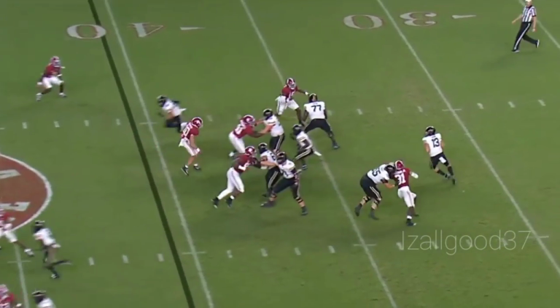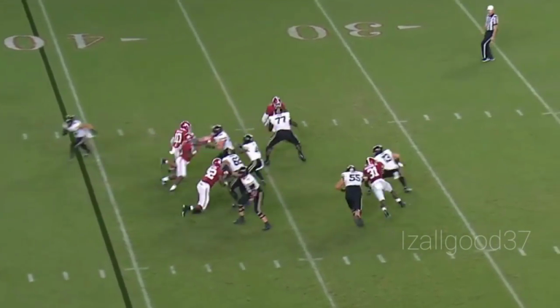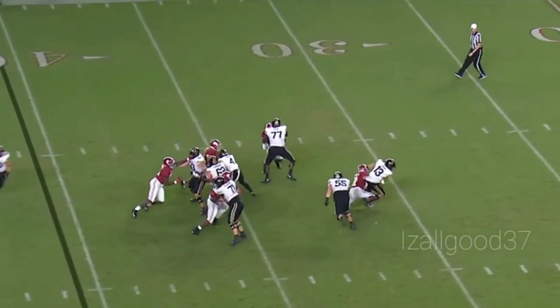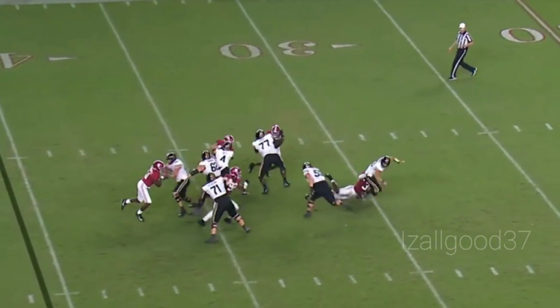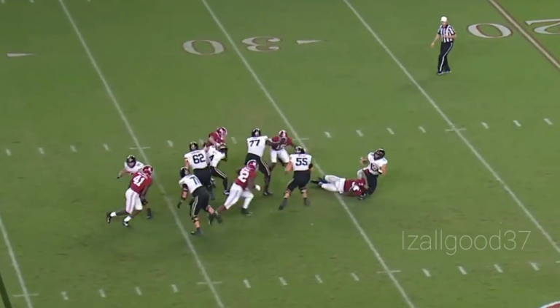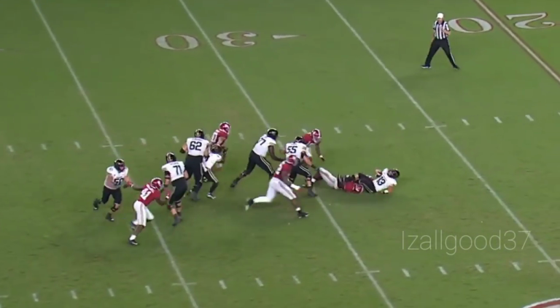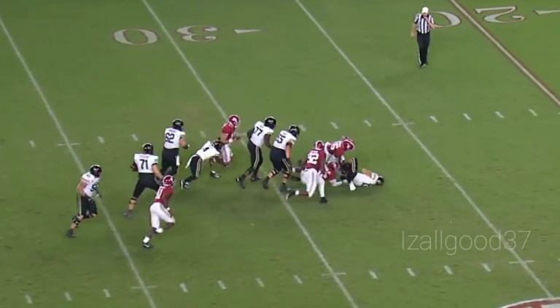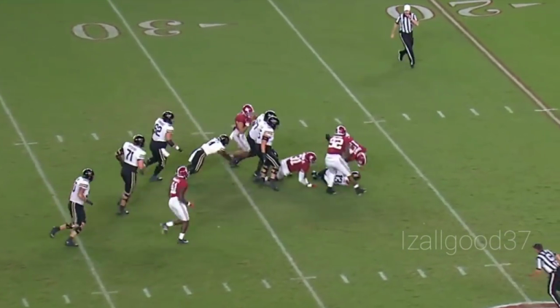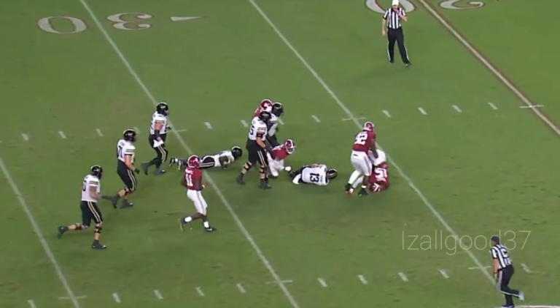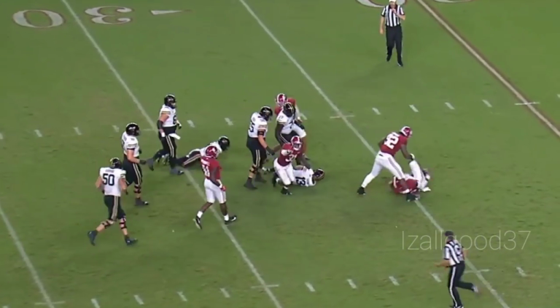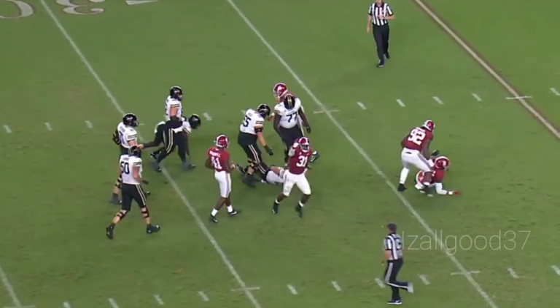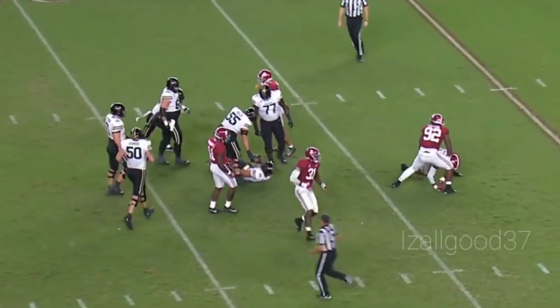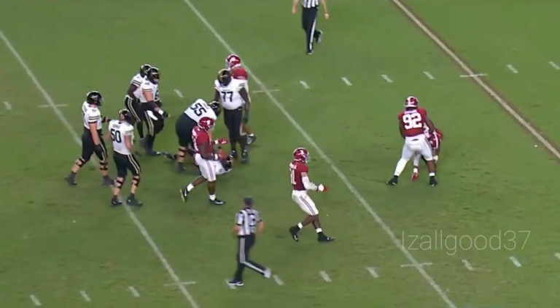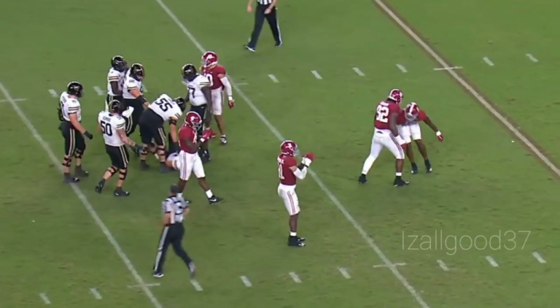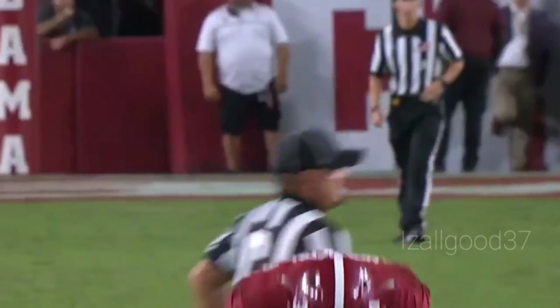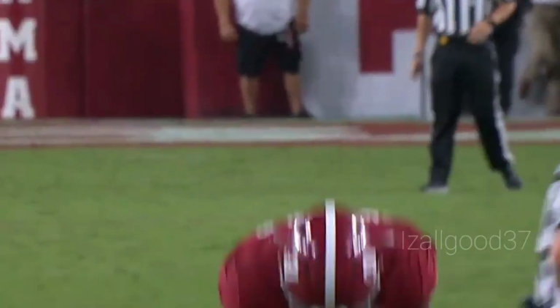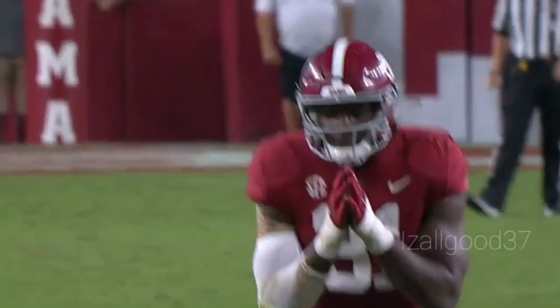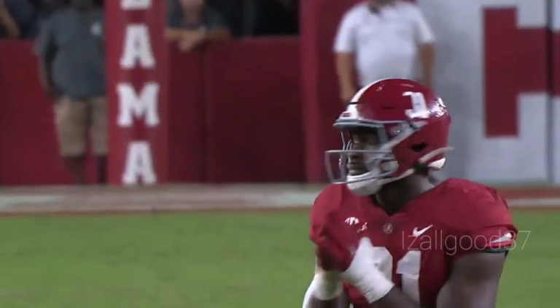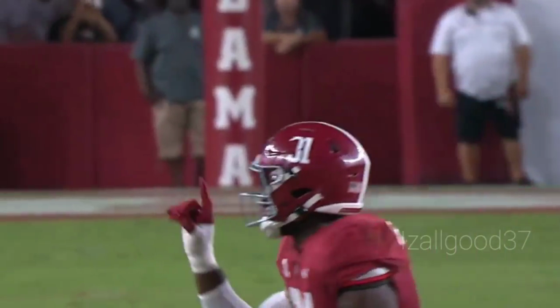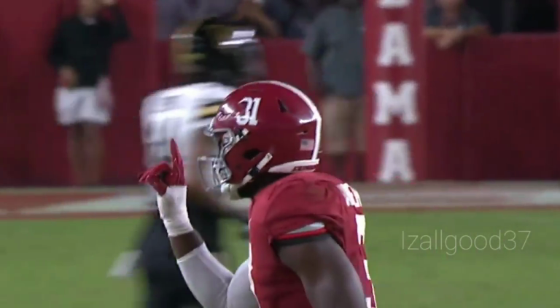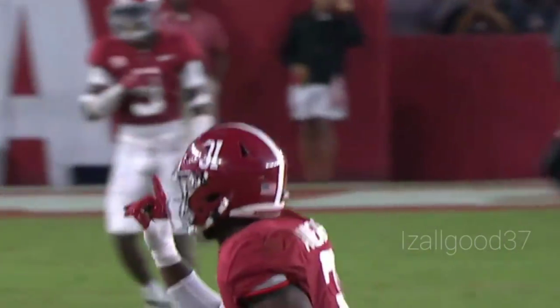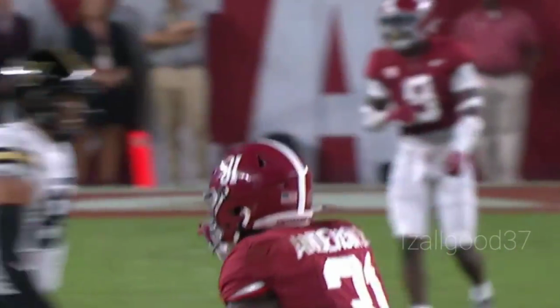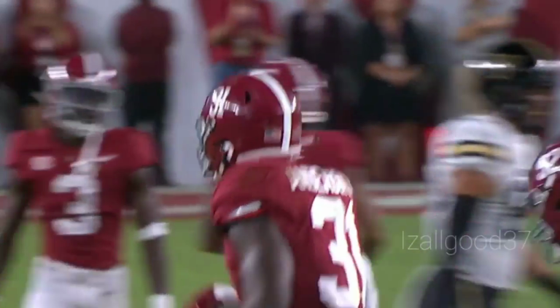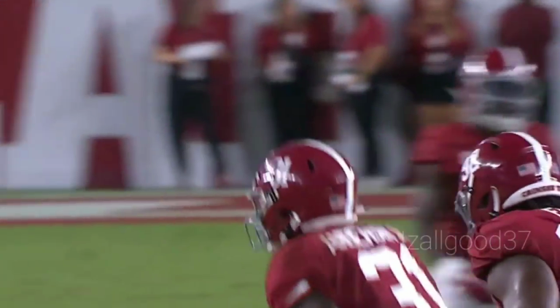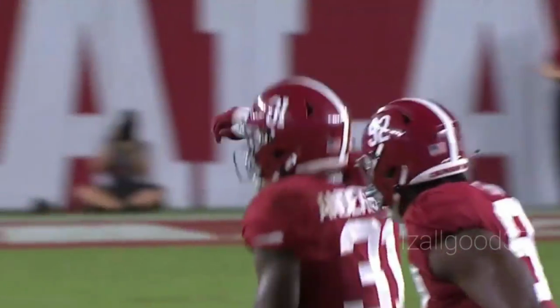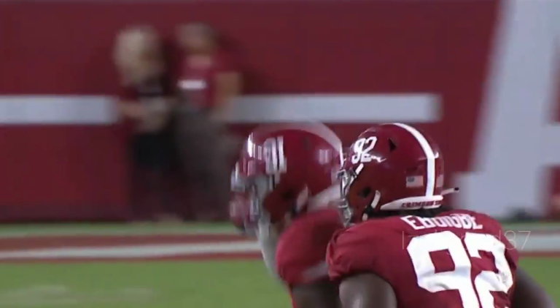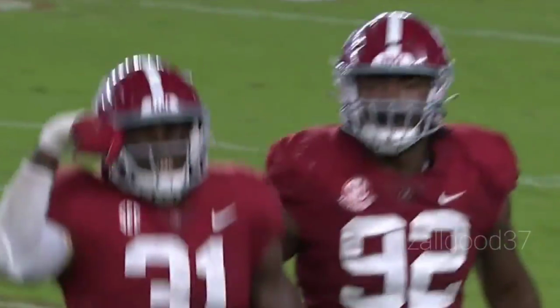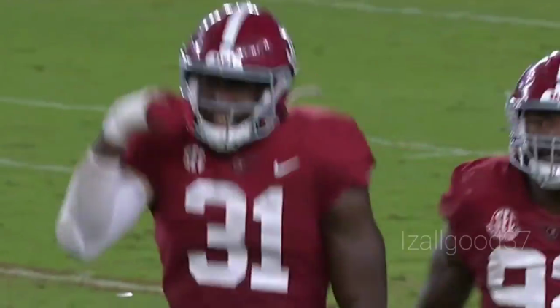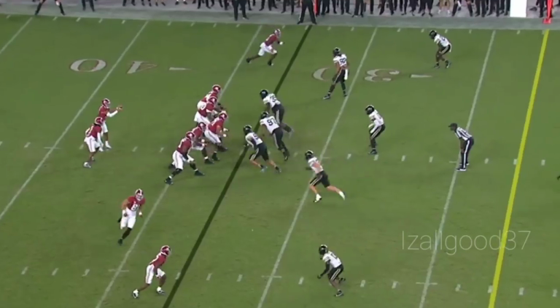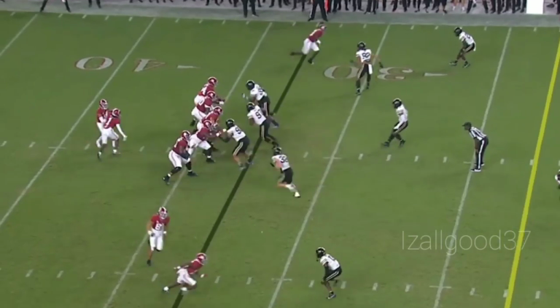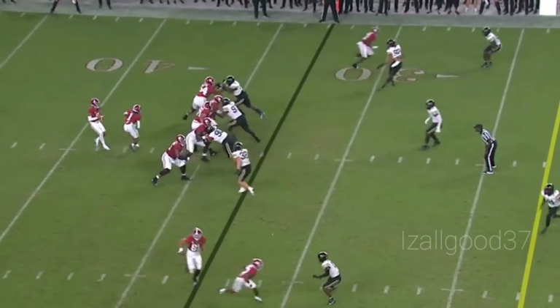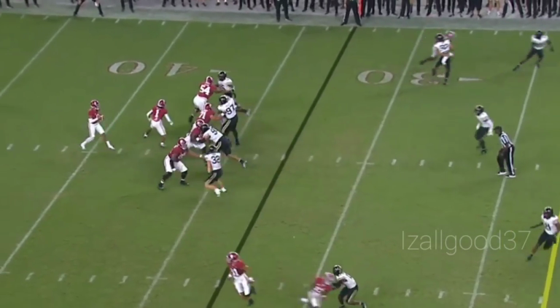They get the snap off in time, pressure coming, and down goes Swann. A big sack recorded by Alabama — Will Anderson able to get the hit to the right side of the formation.